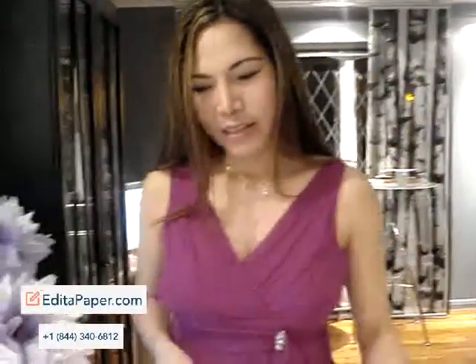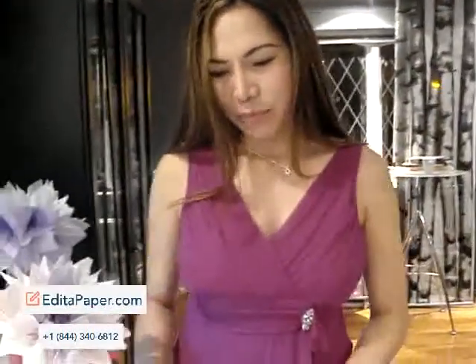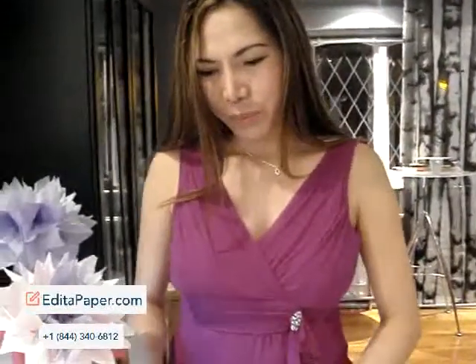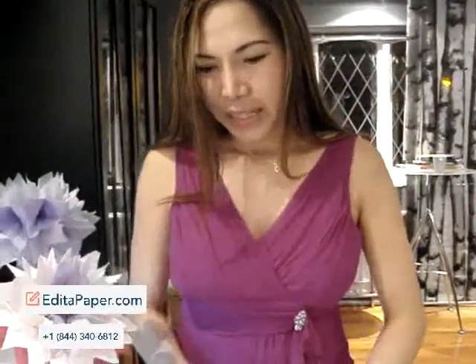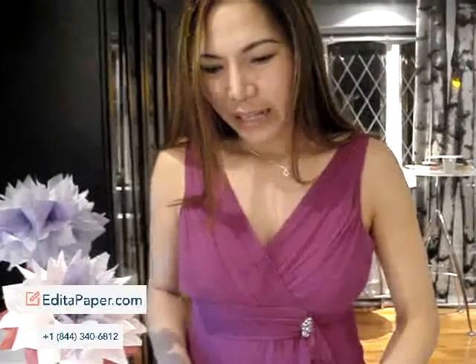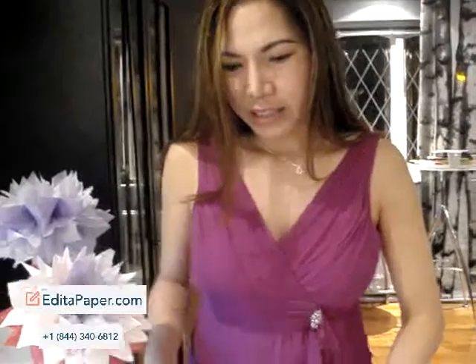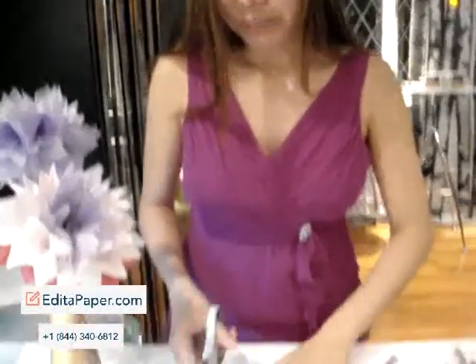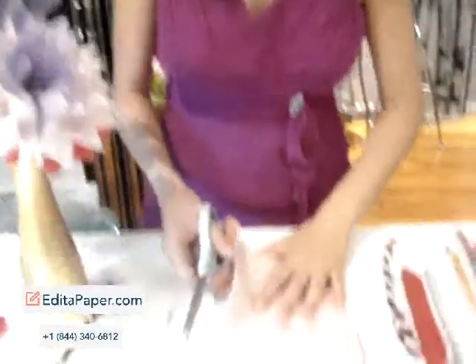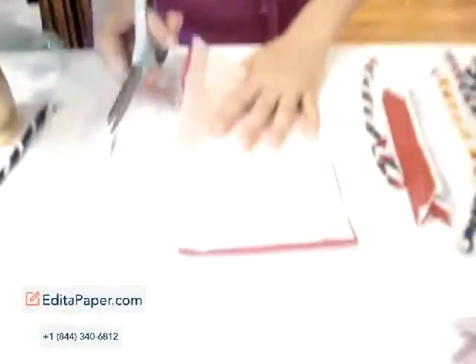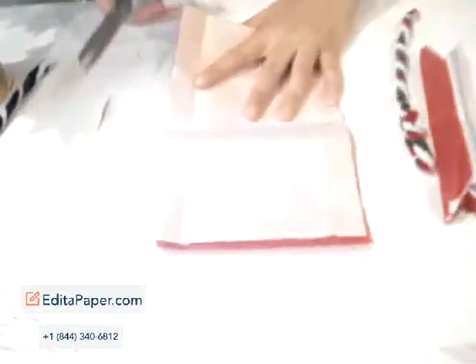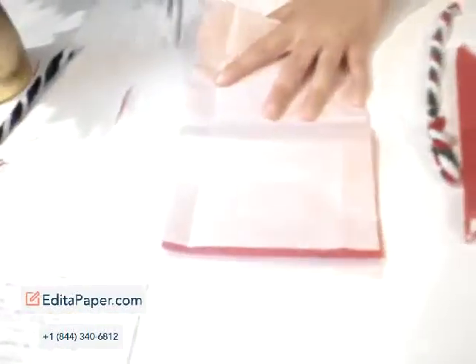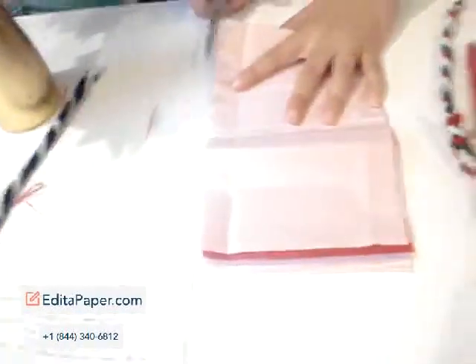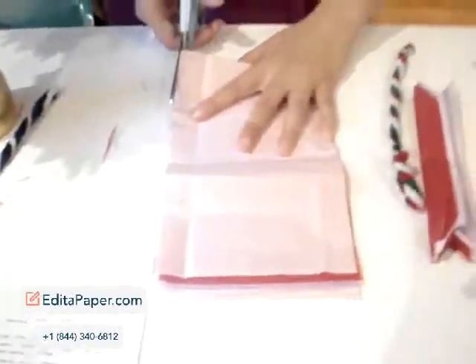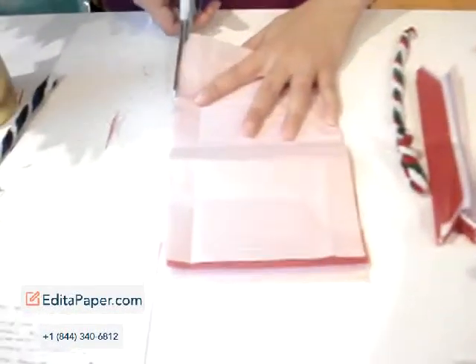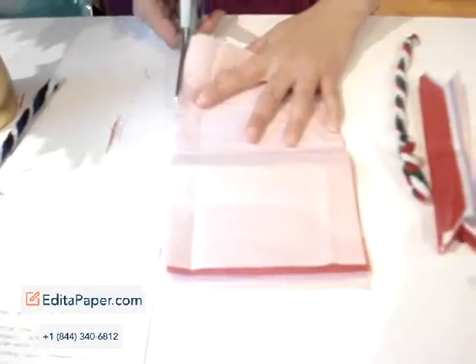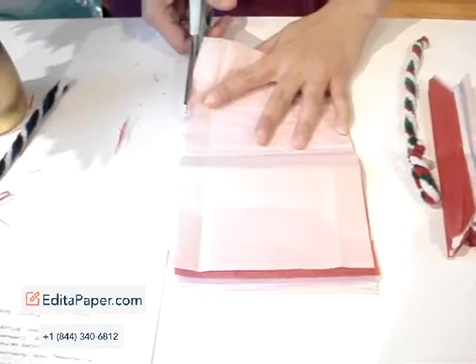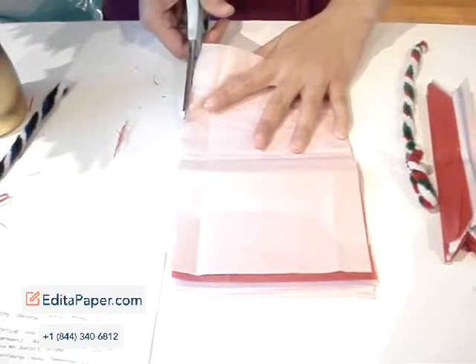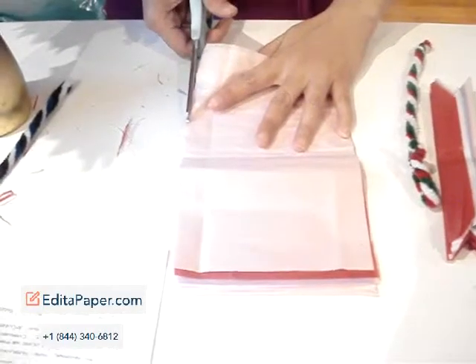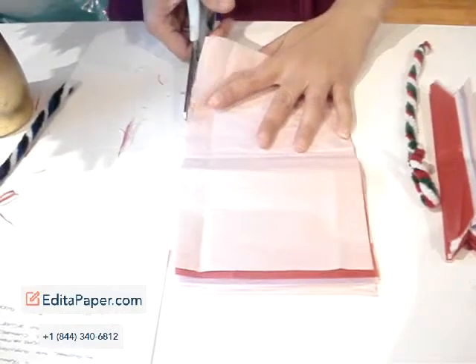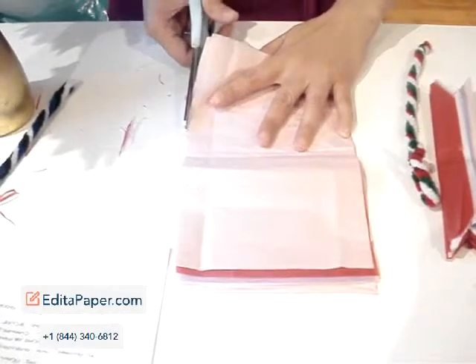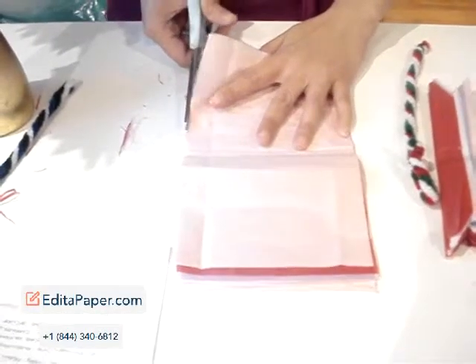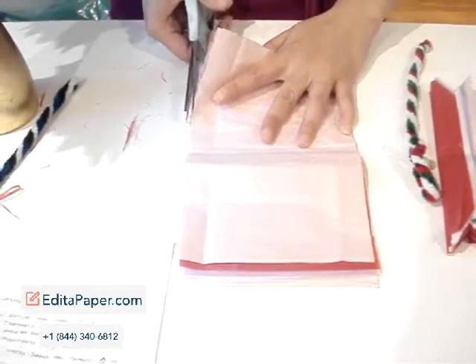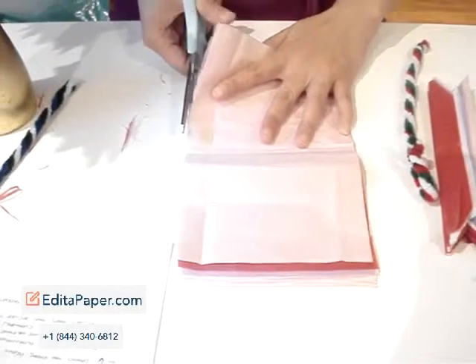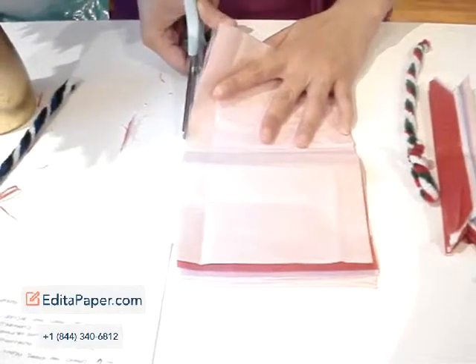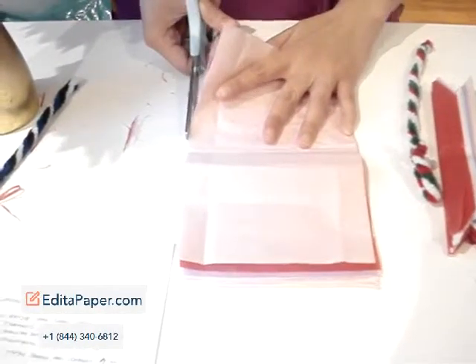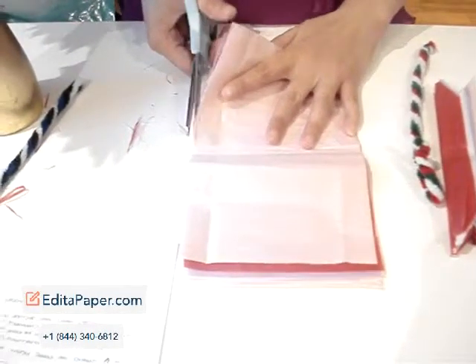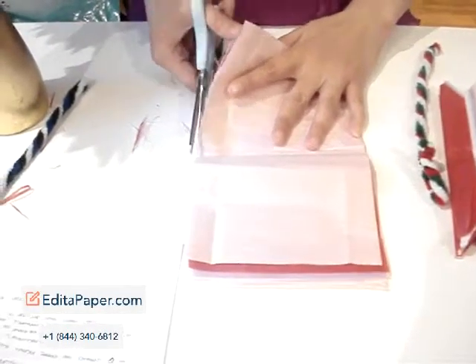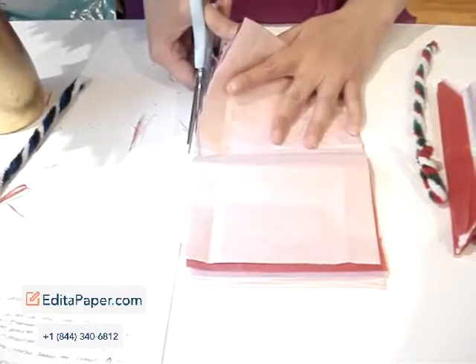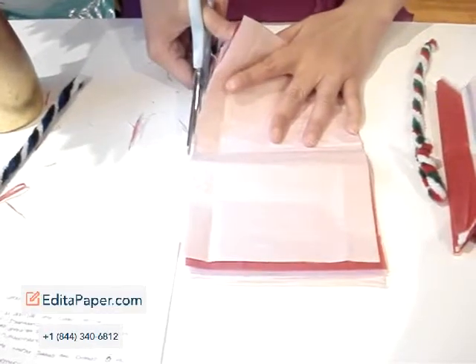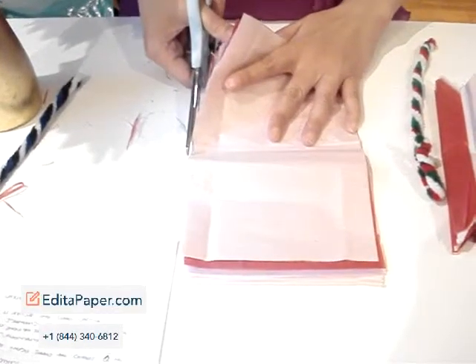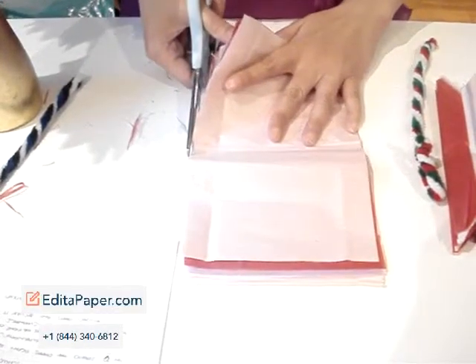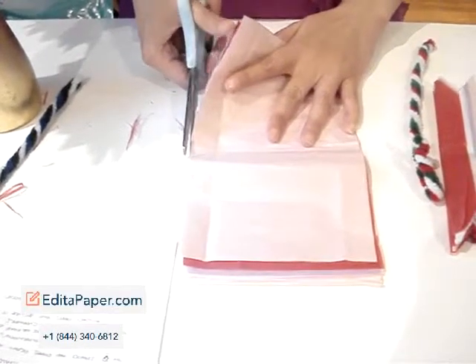Step 2. Cut at least 5 tissue papers of the same size. The bigger the size, the bigger the flower. Mix 2 or more colors of paper to make a very nice looking flower.